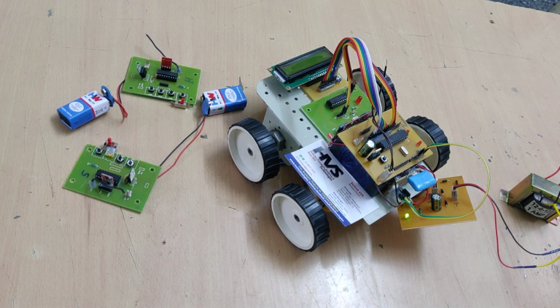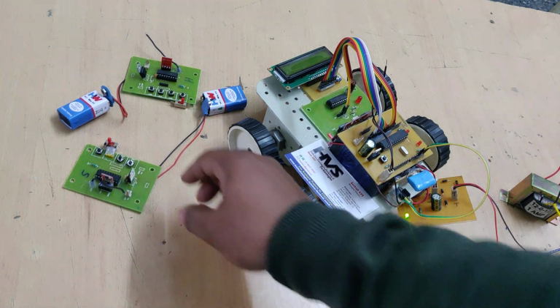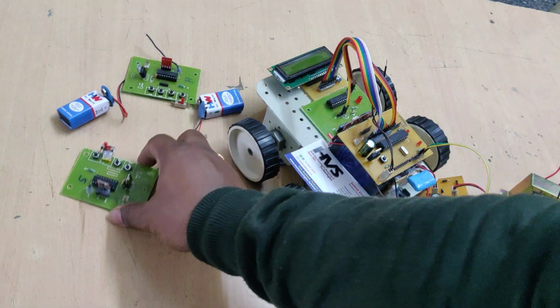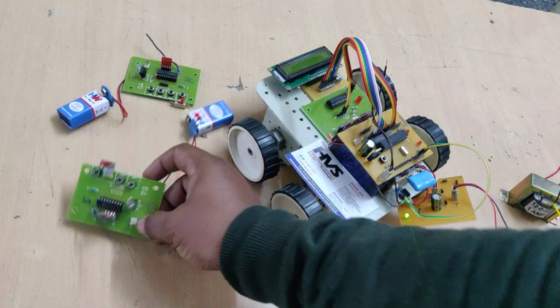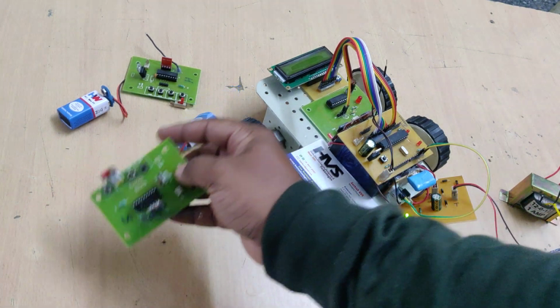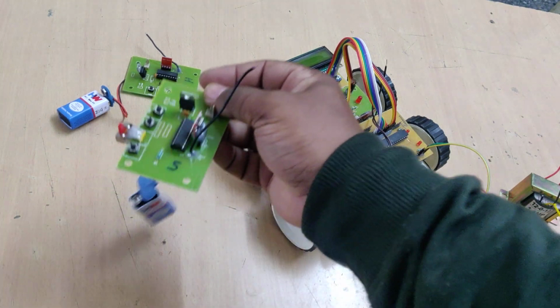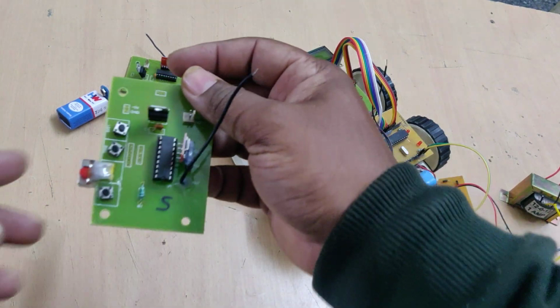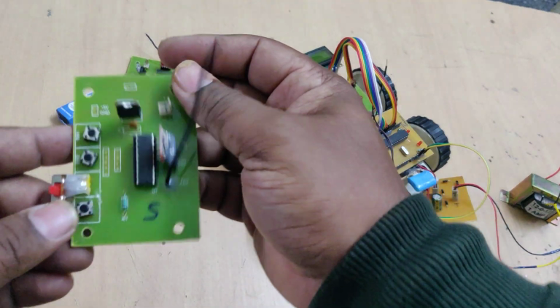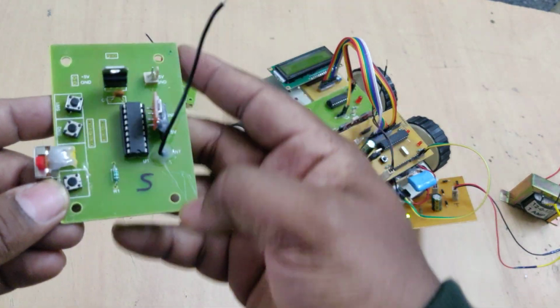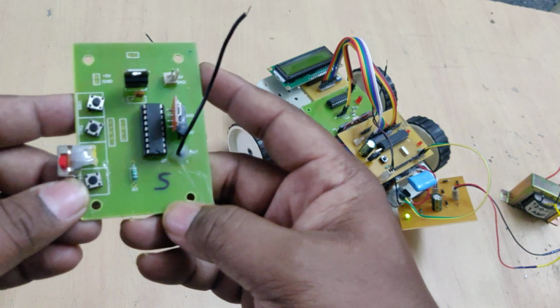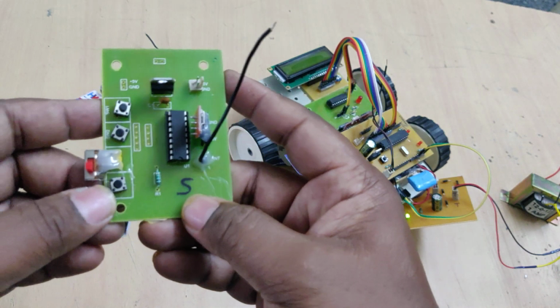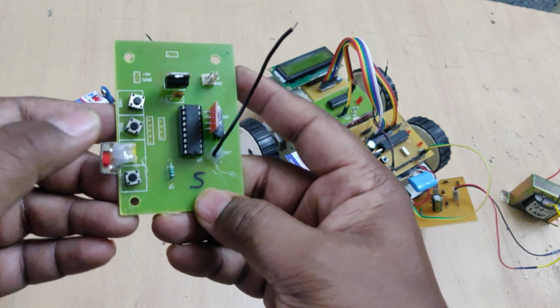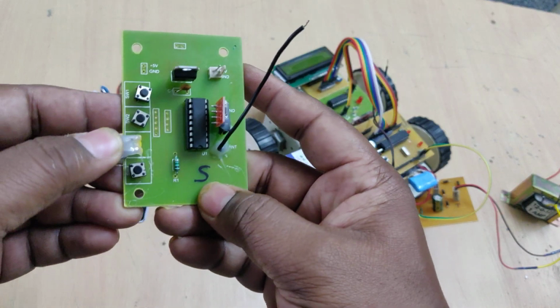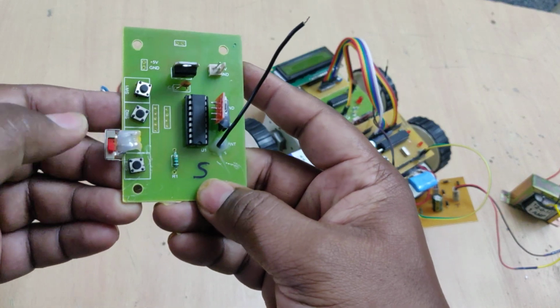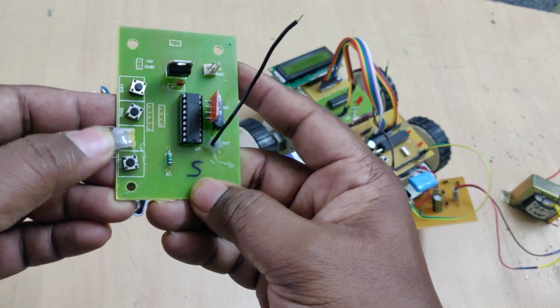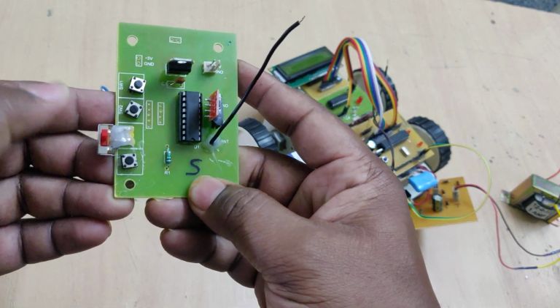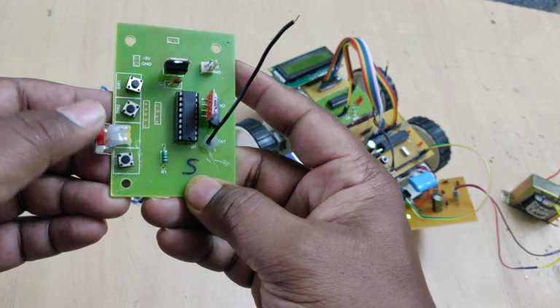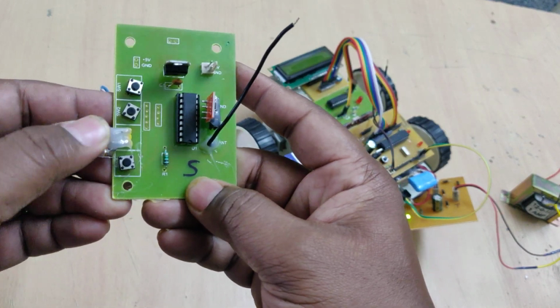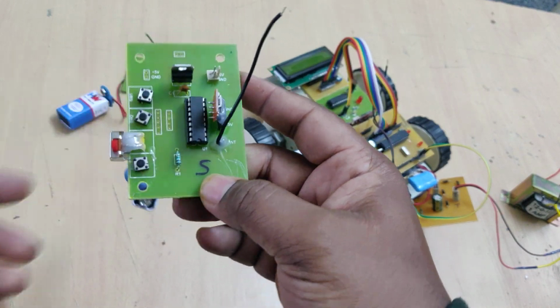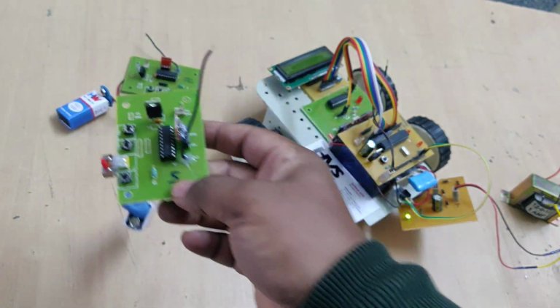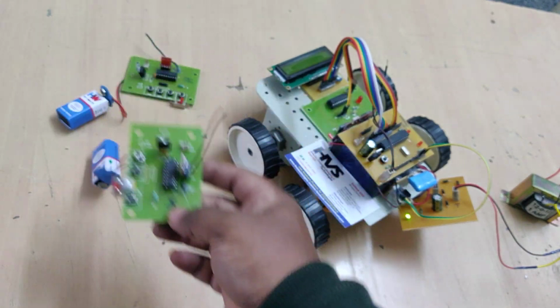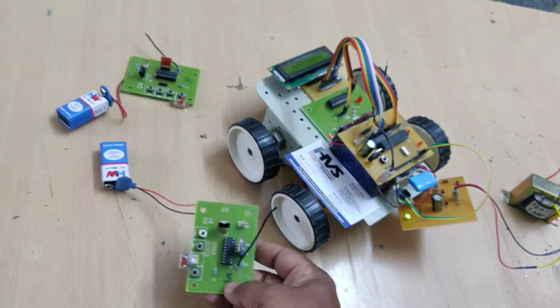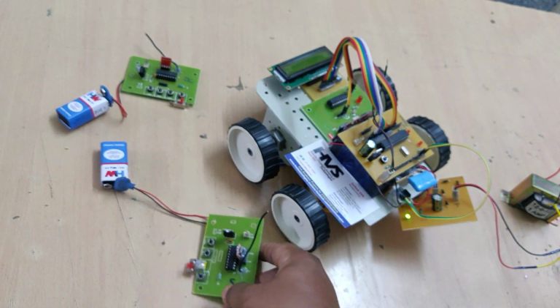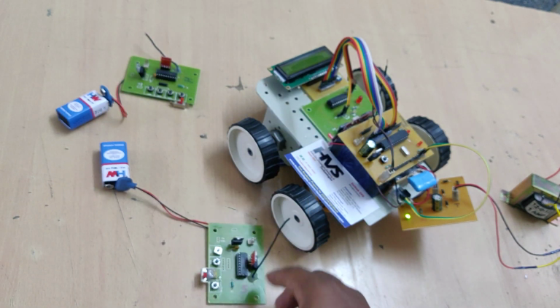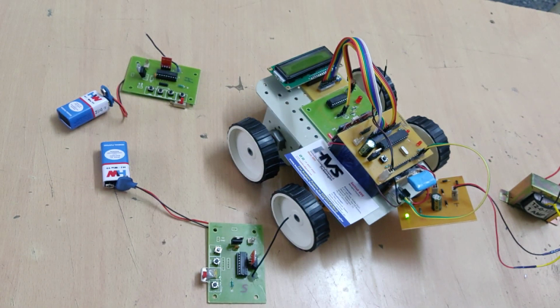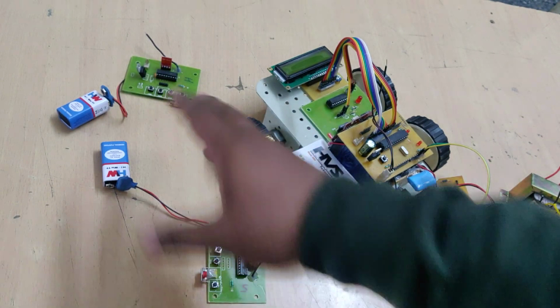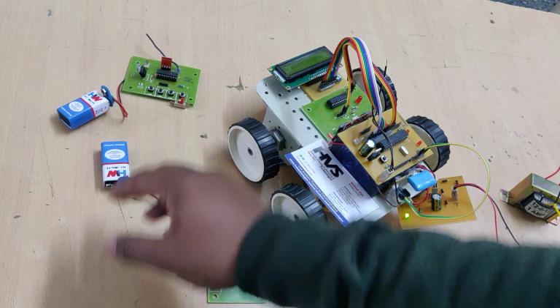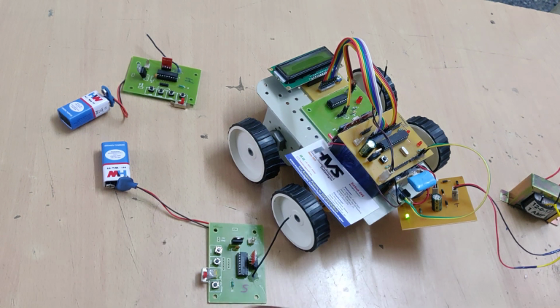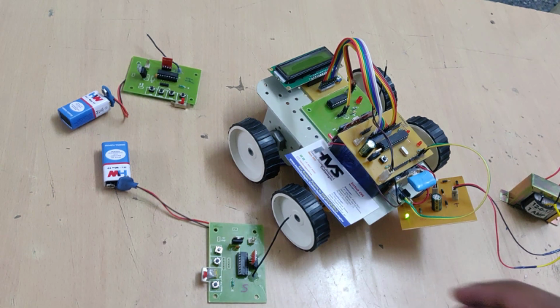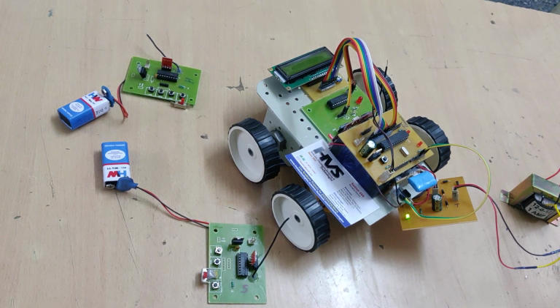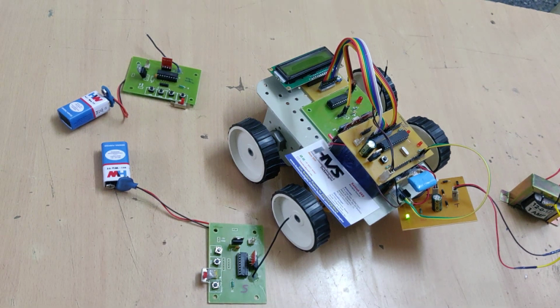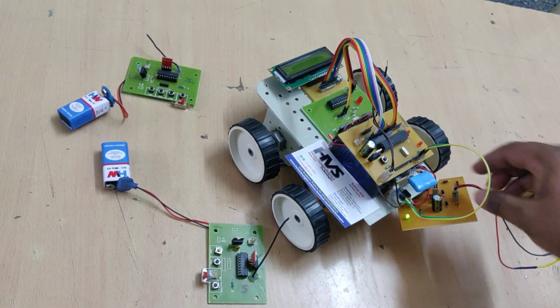Coming to the switch modes: this is the cool mode, this is the off mode, and this is the on mode. Before switching on, make sure you switch on any one of the zones.